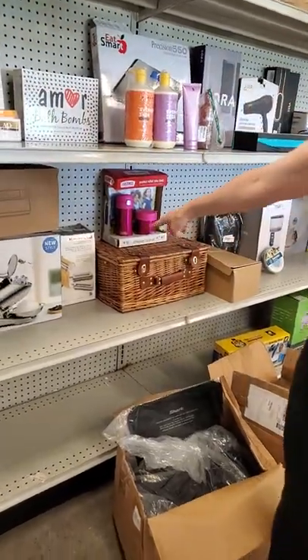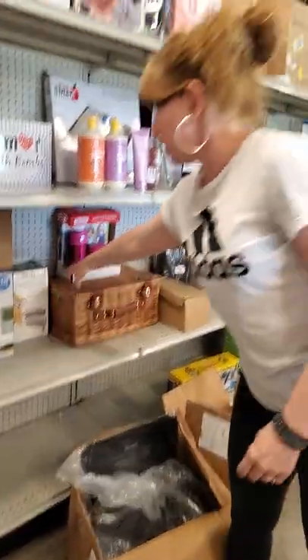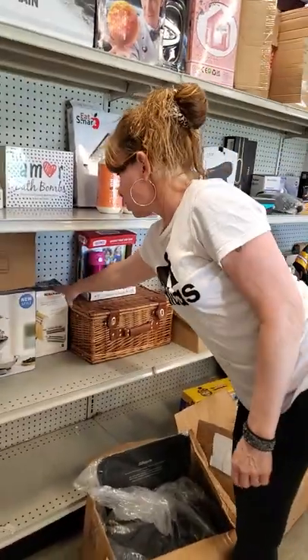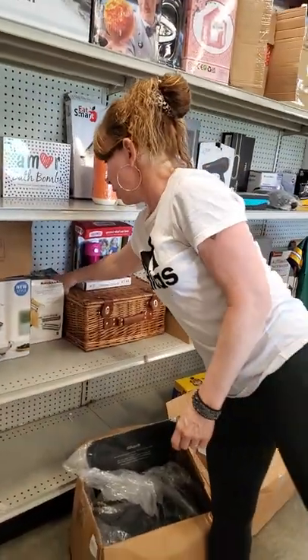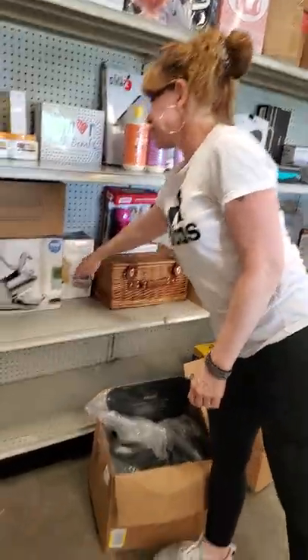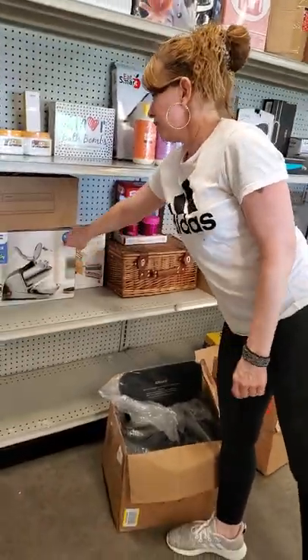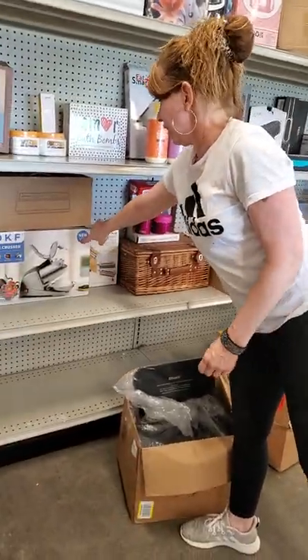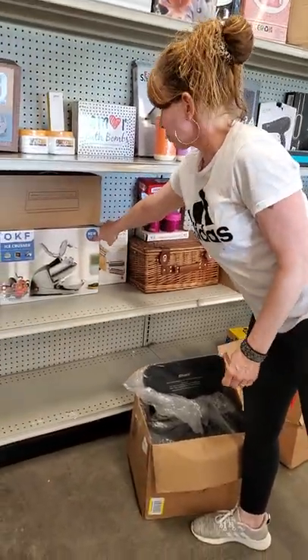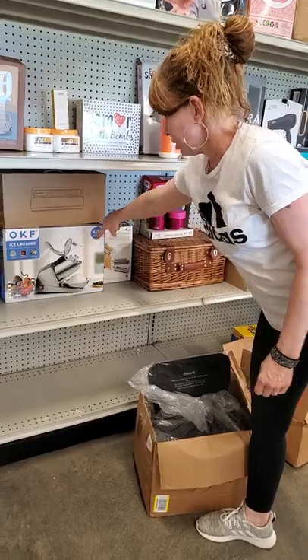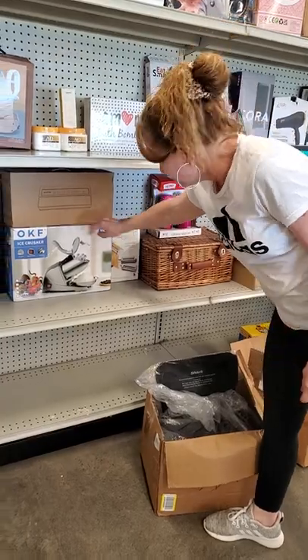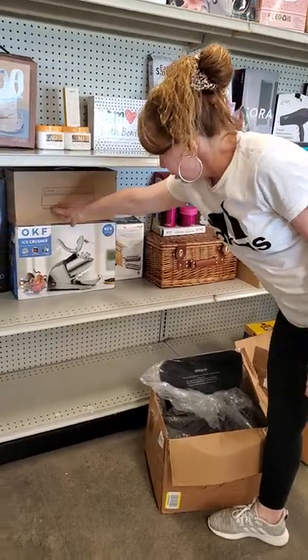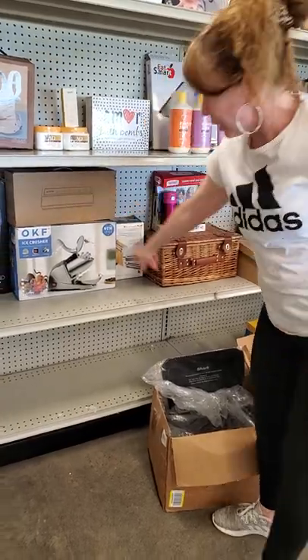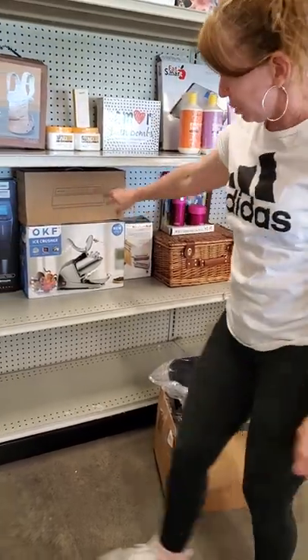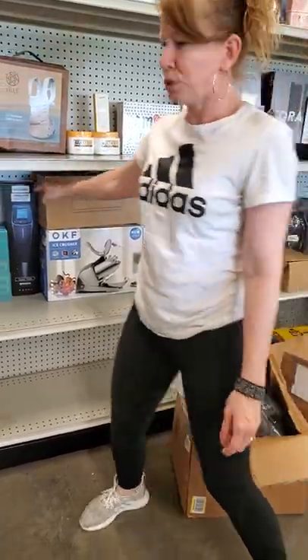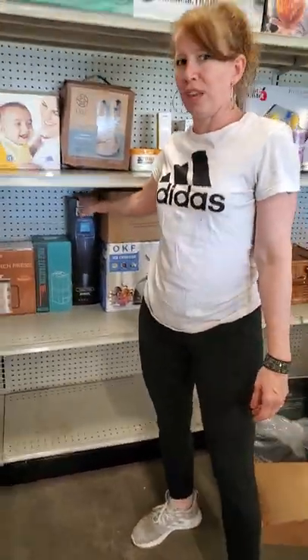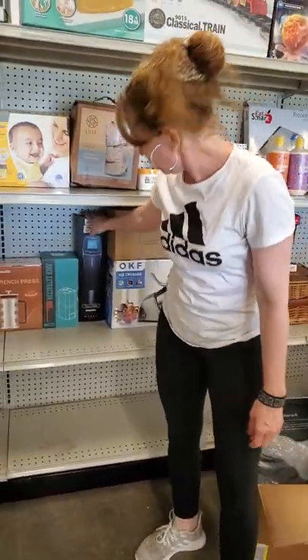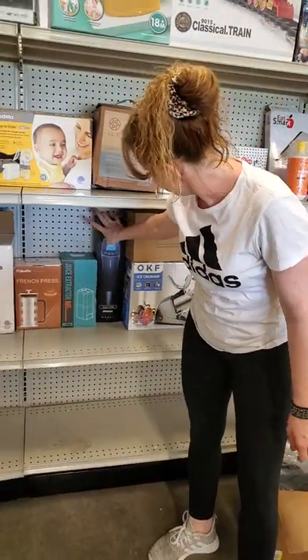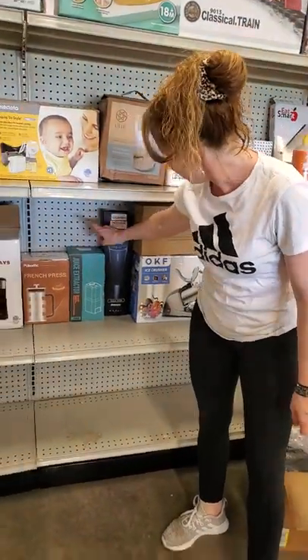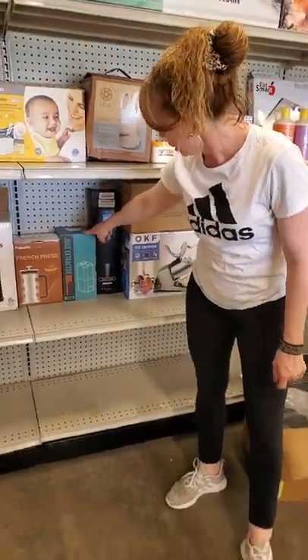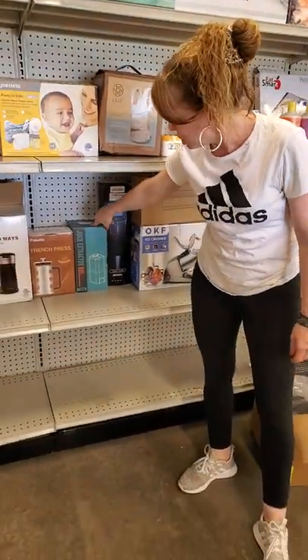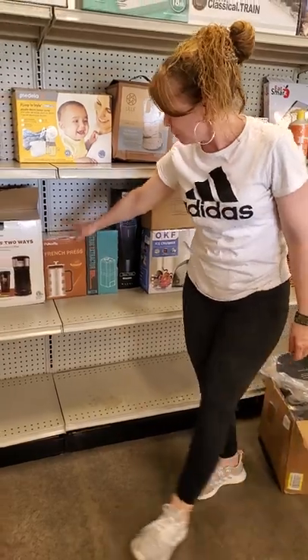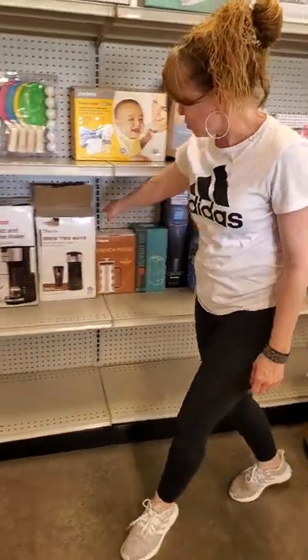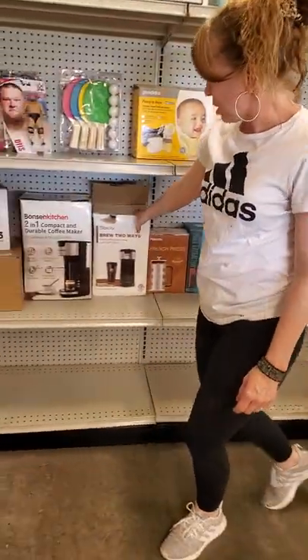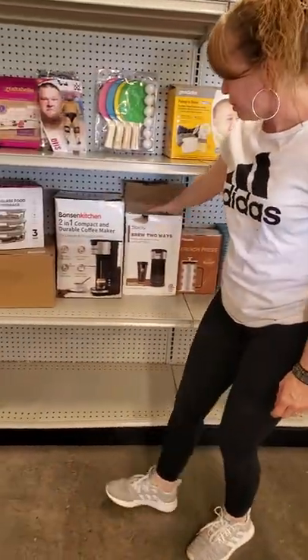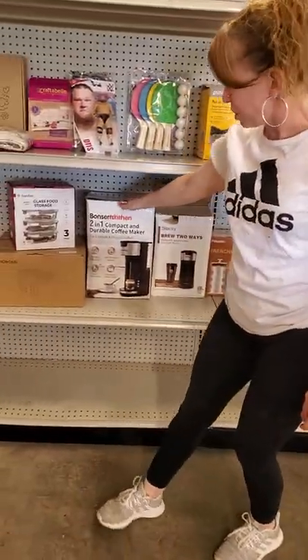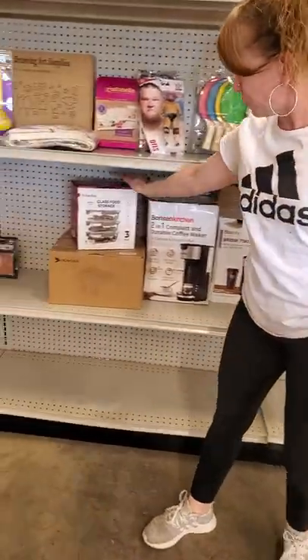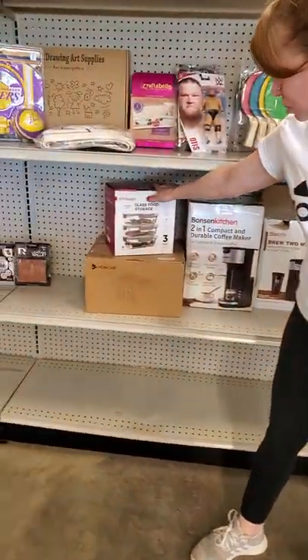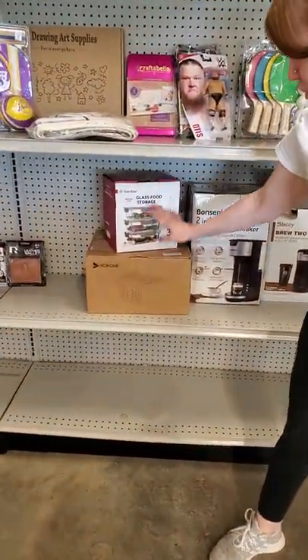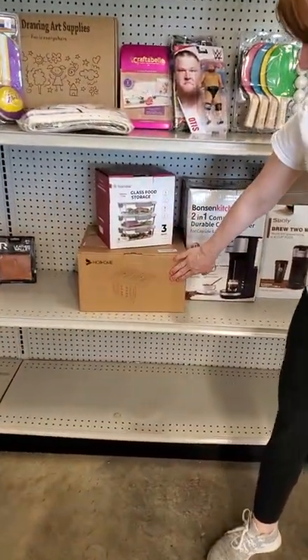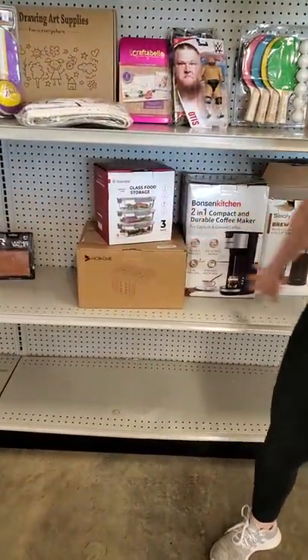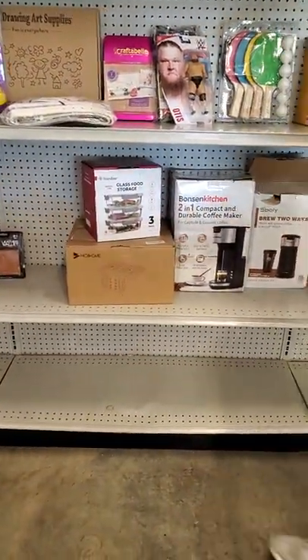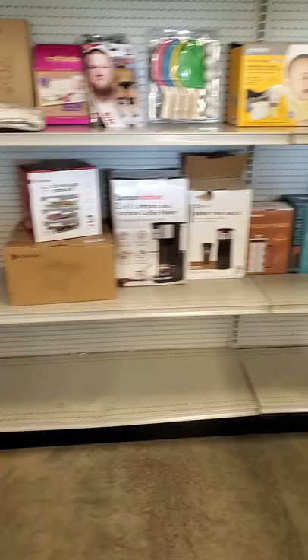We got your KitchenAid attachment for your pasta. You got an ice crusher. Your vacuum sealer. Your sous vide cooker. You got a juice extractor. French press. Coffee makers. Food storage. Toaster.